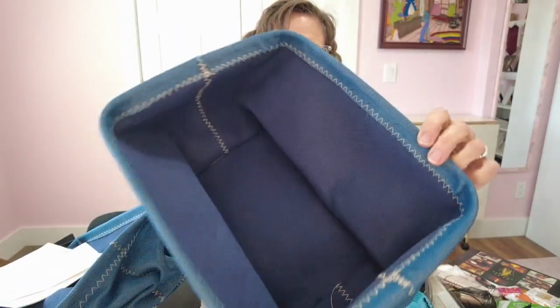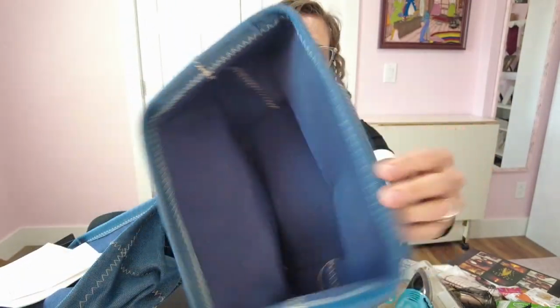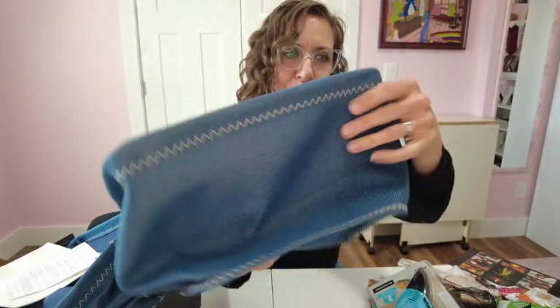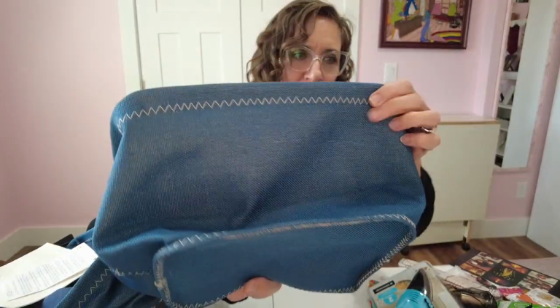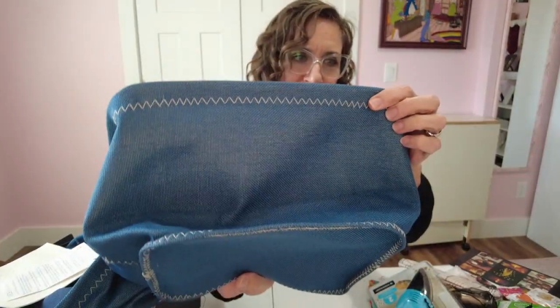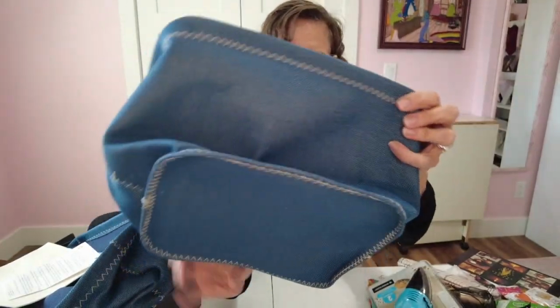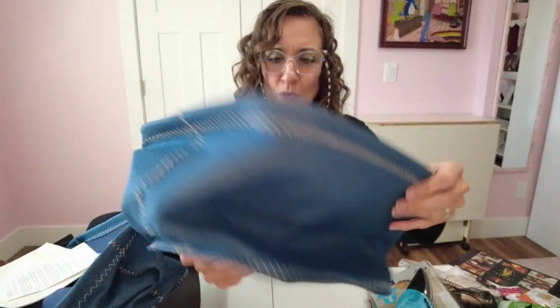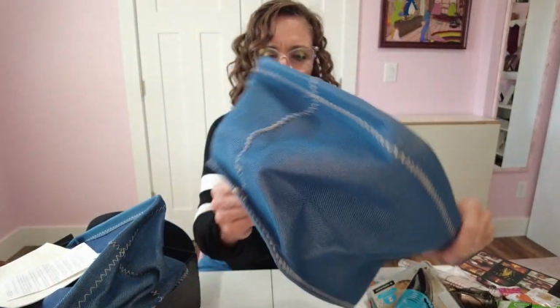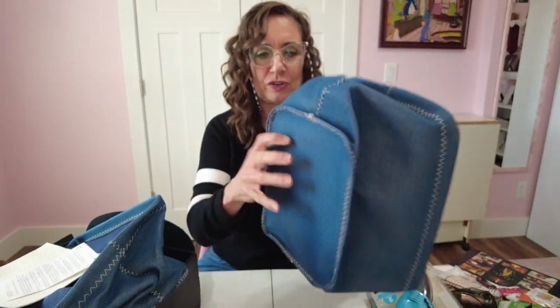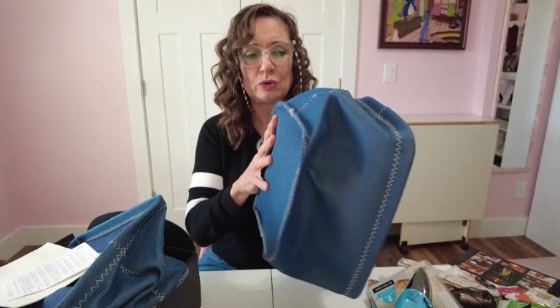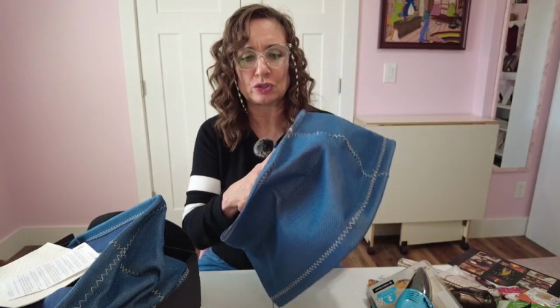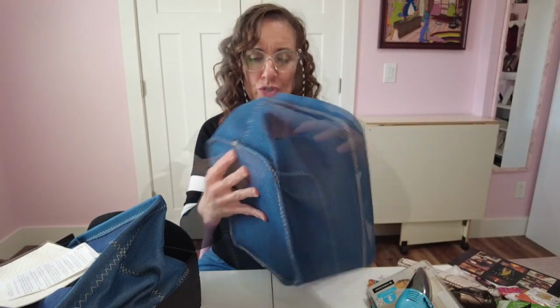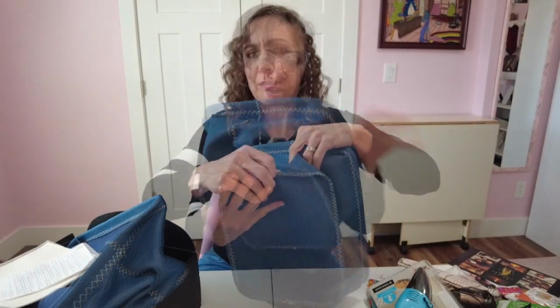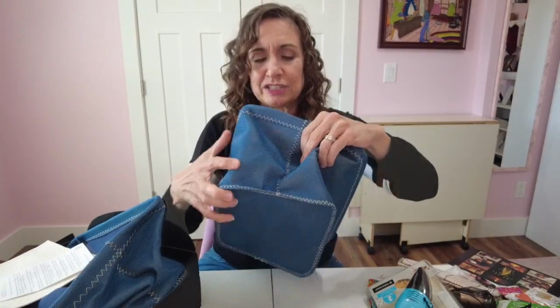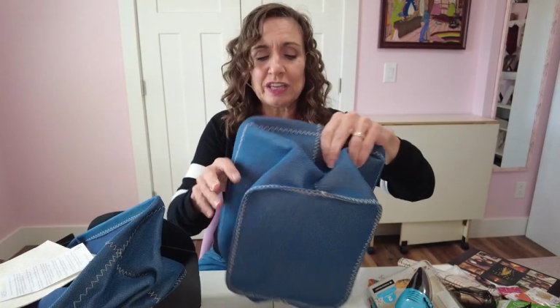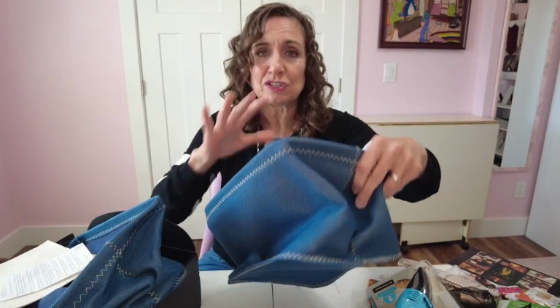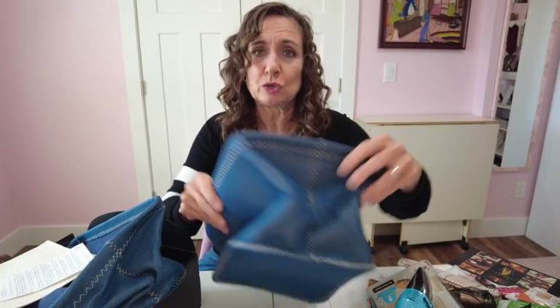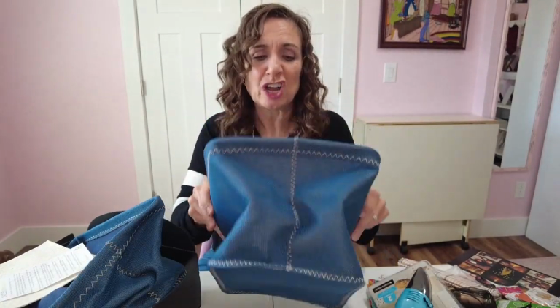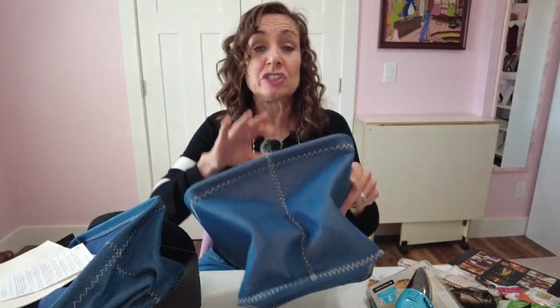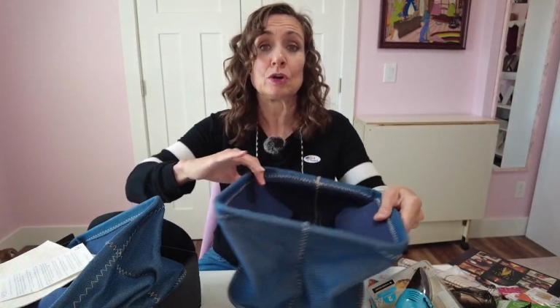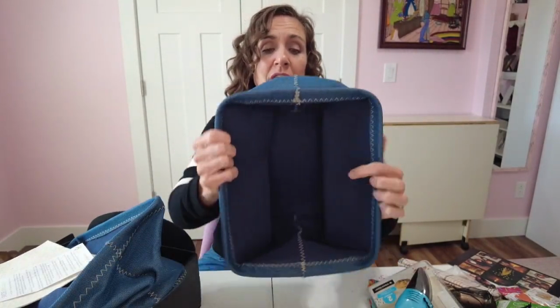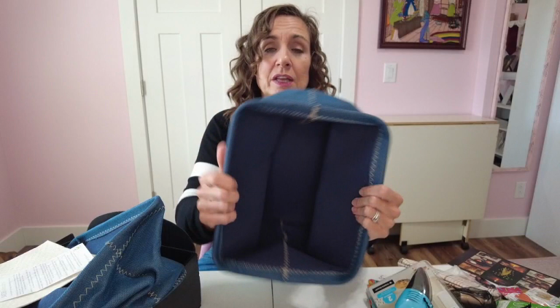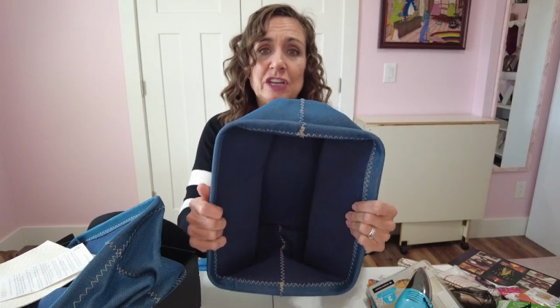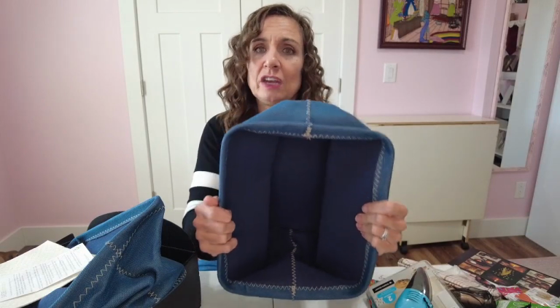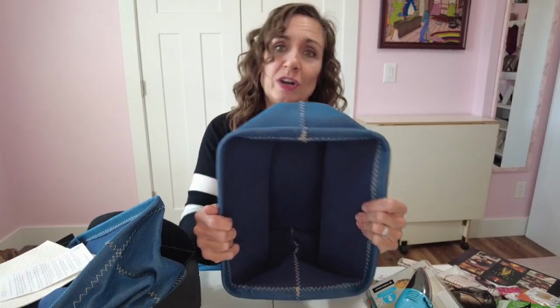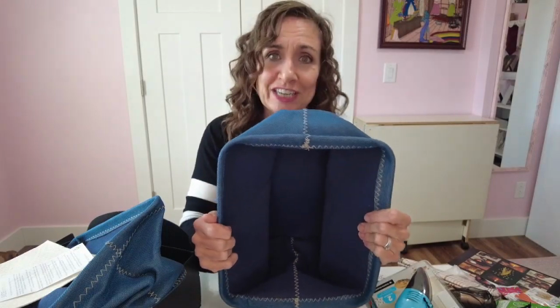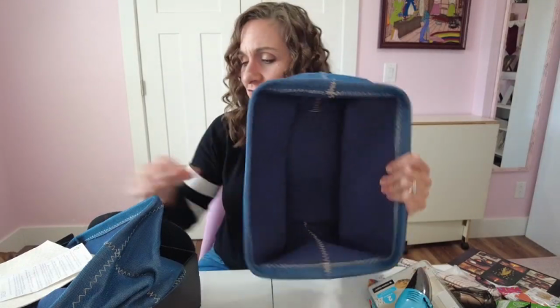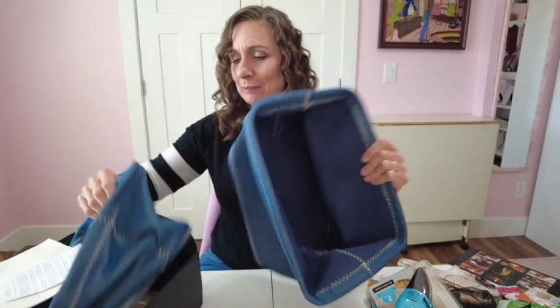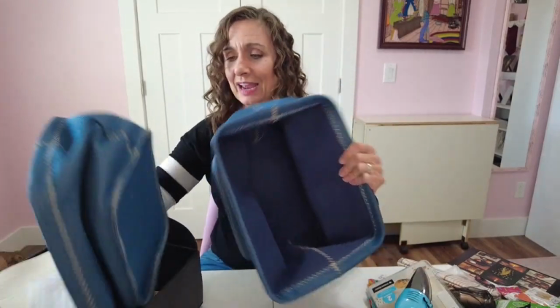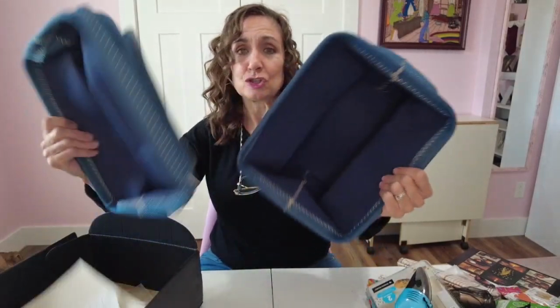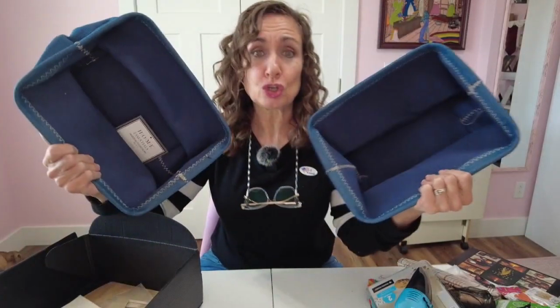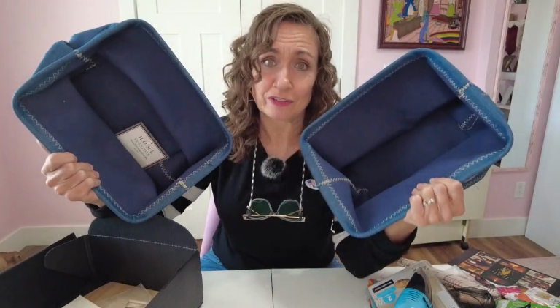They've got really pretty contrast stitching all the way around and feel so sturdy, but with a really nice feel — not your typical stiff crunchy canvas type bag. And there's two of them!